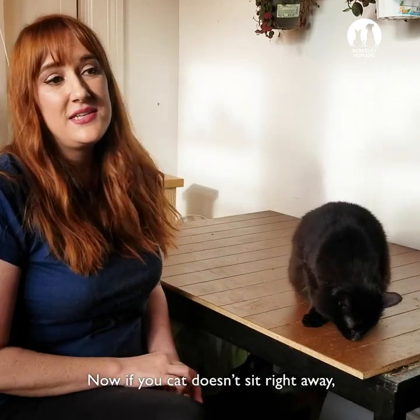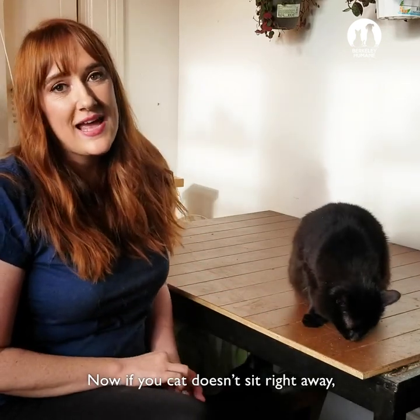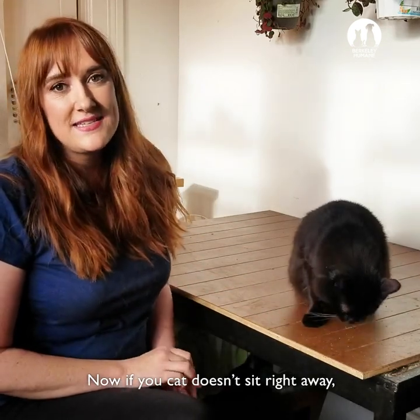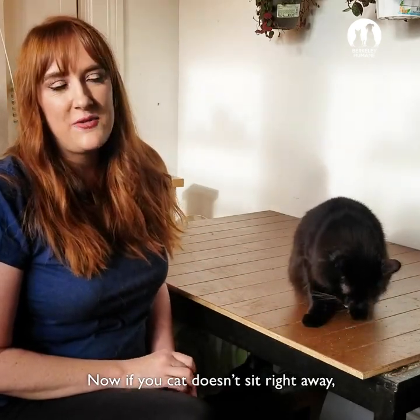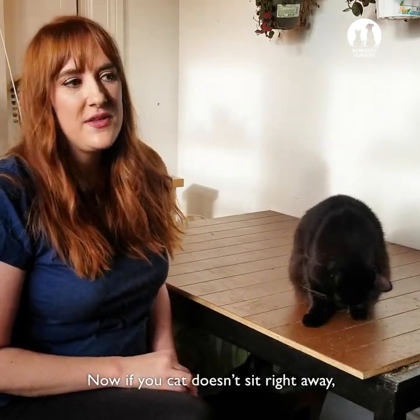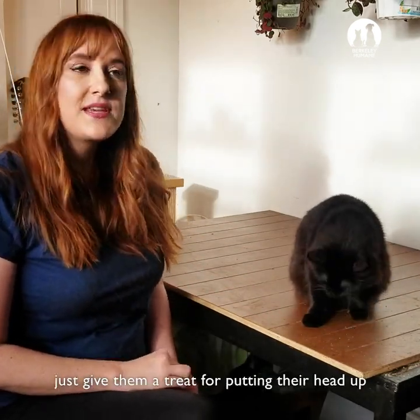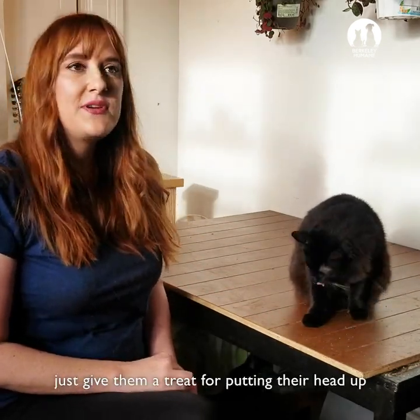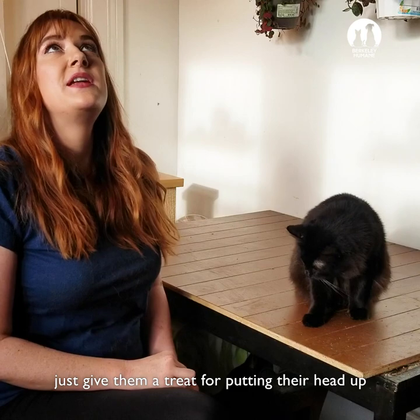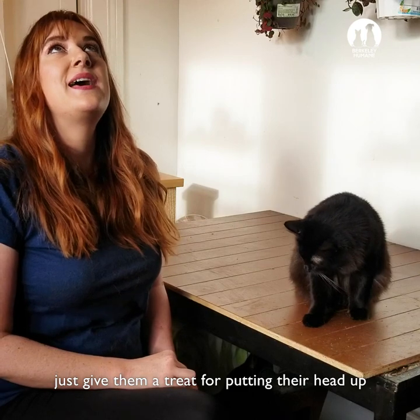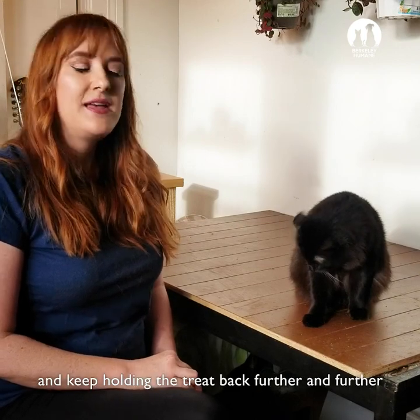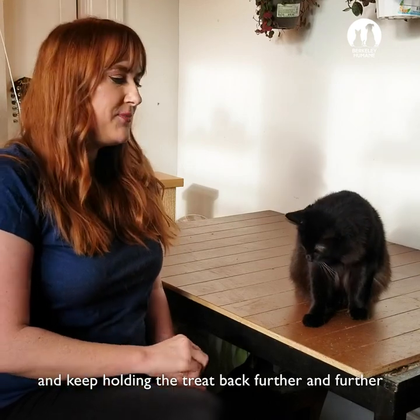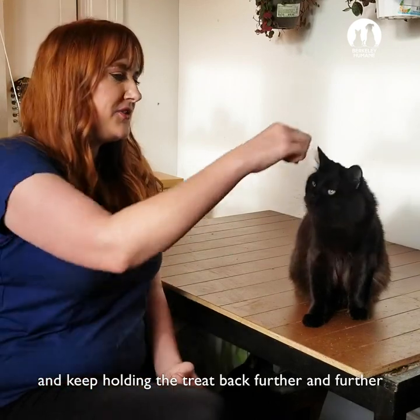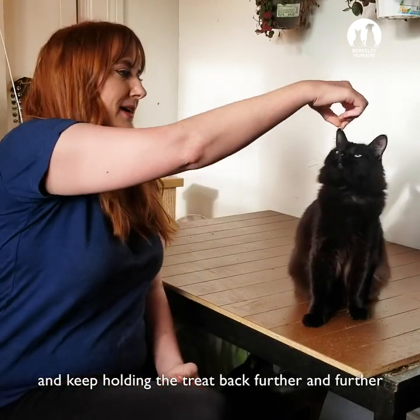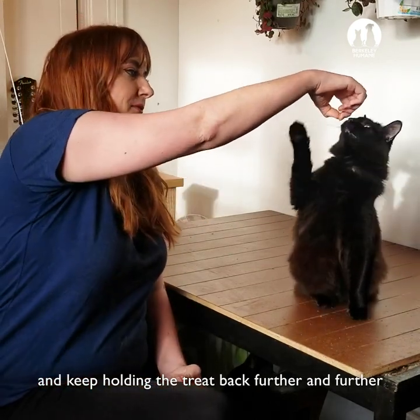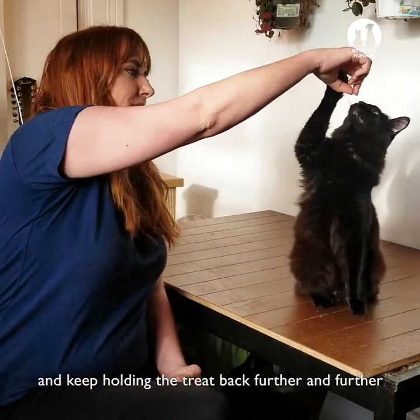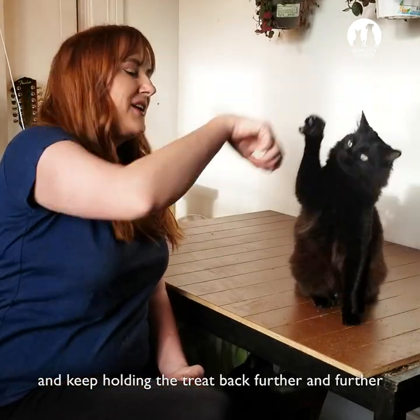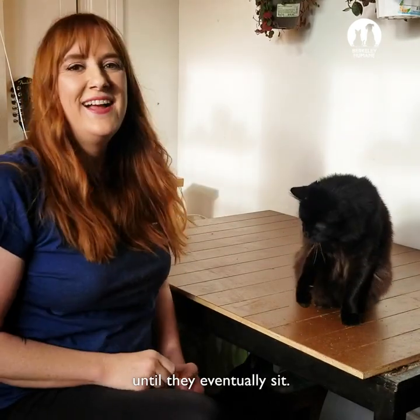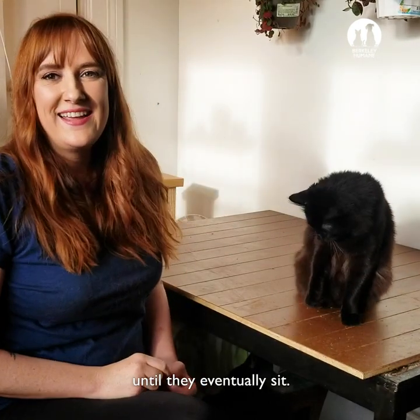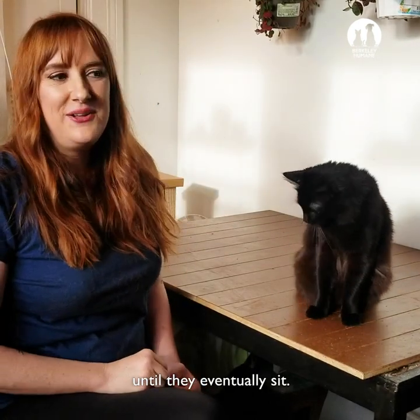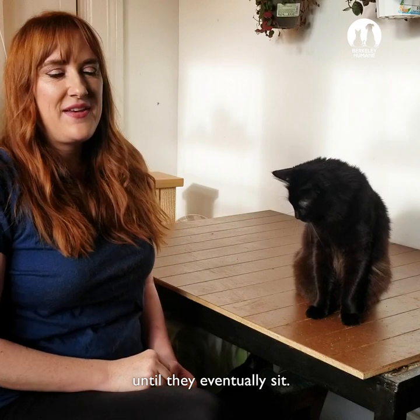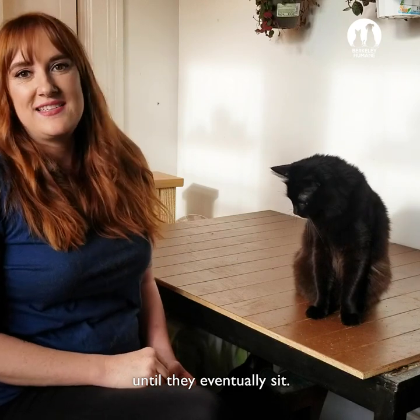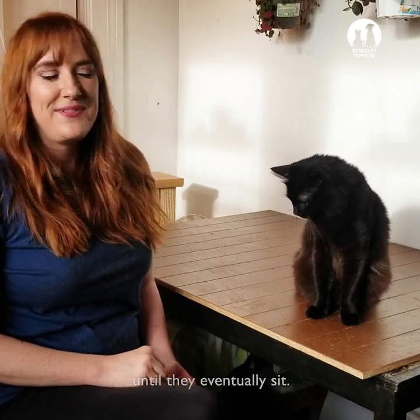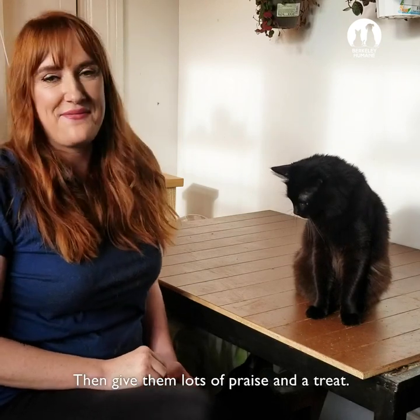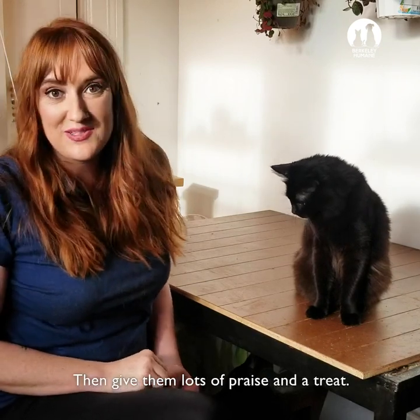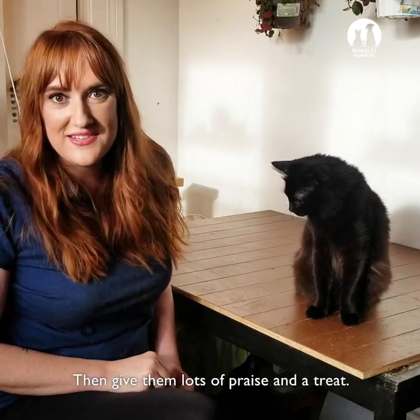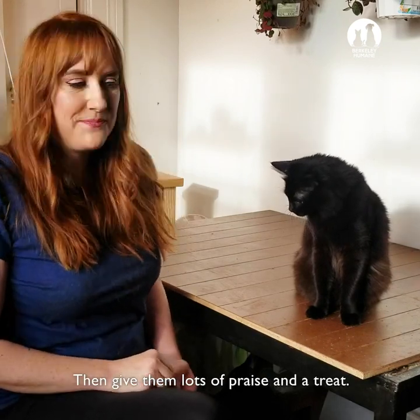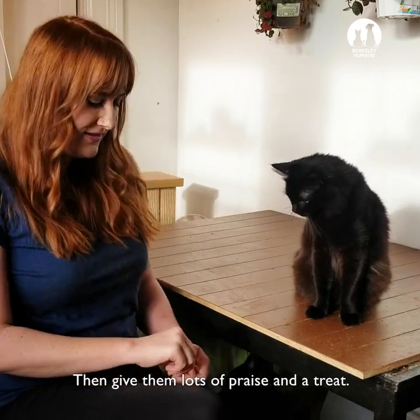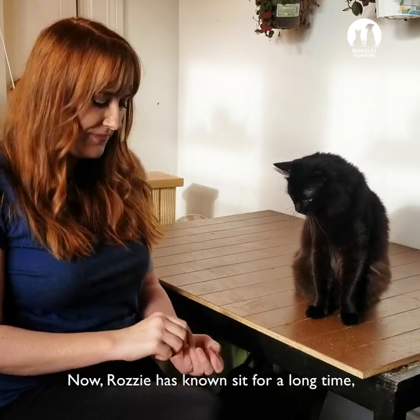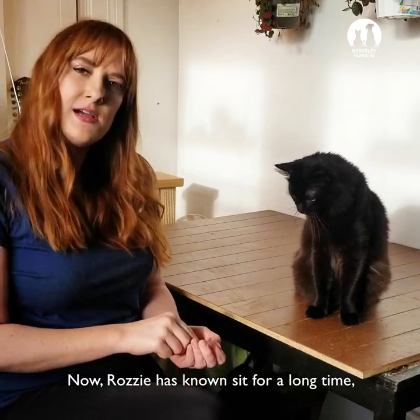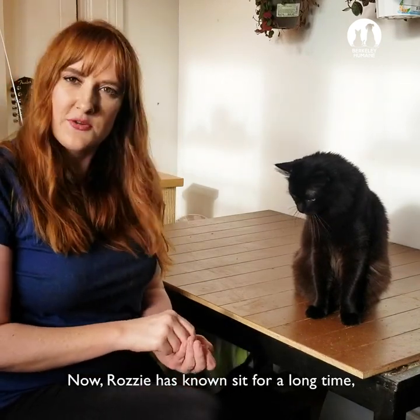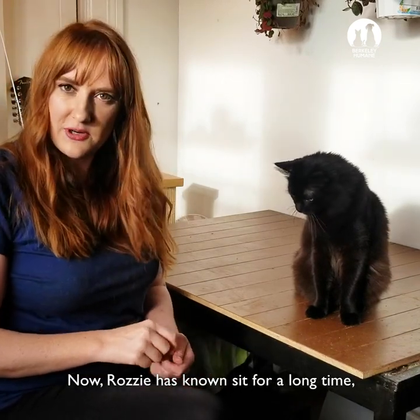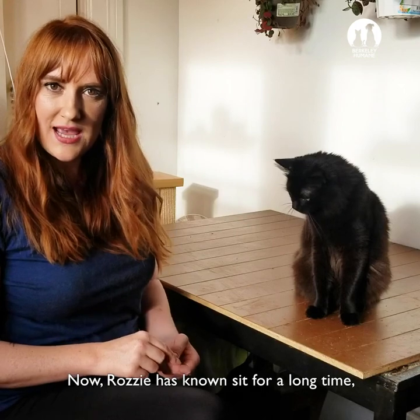Now if your cat doesn't sit right away, just give them a treat for putting their head up, and keep holding the treat back a little further and further until they eventually sit — and then give them lots of praise and a treat. Now Rozzy's known sit for a long time.